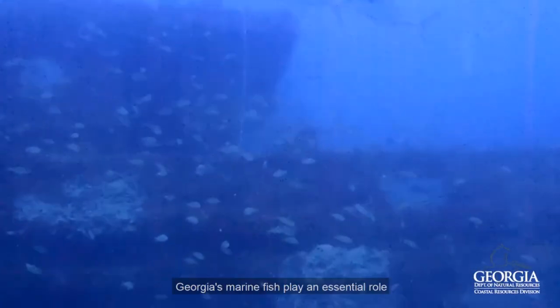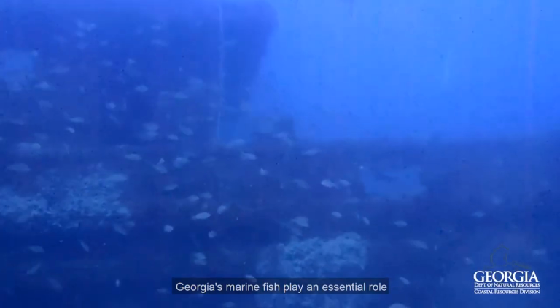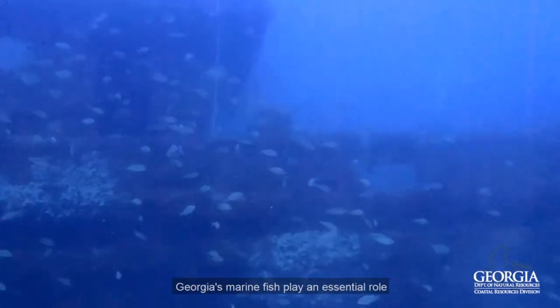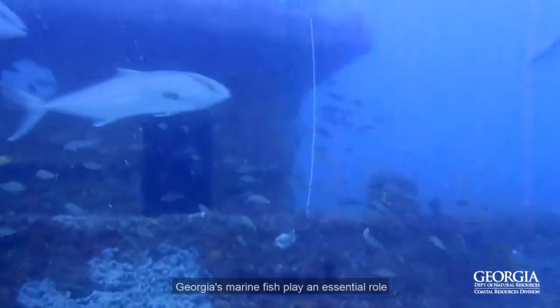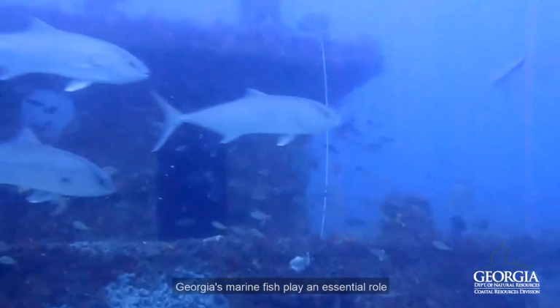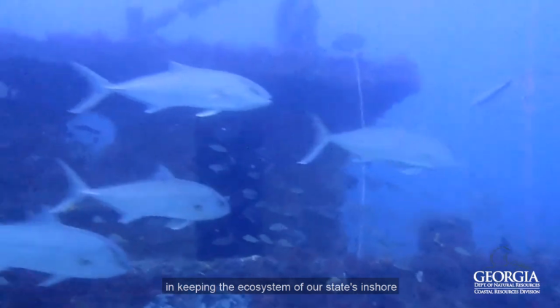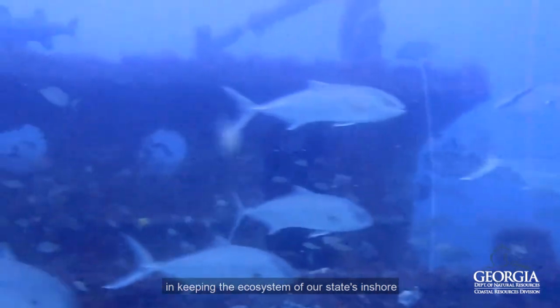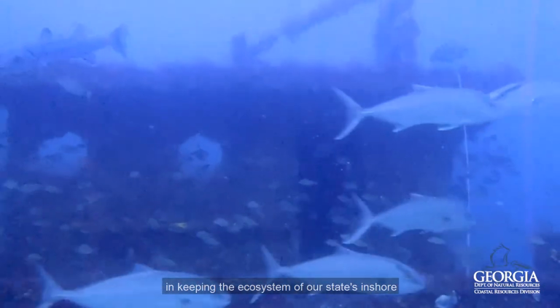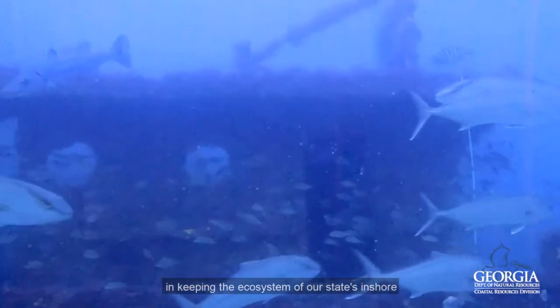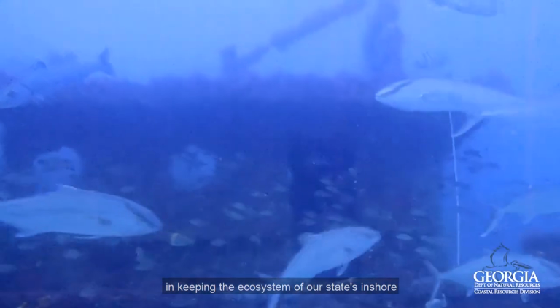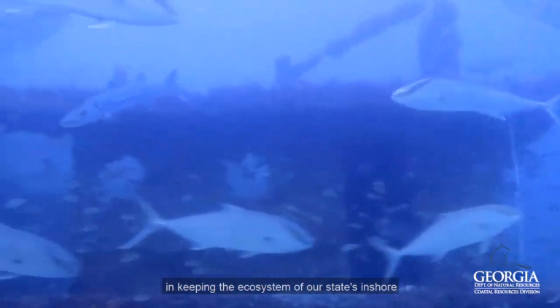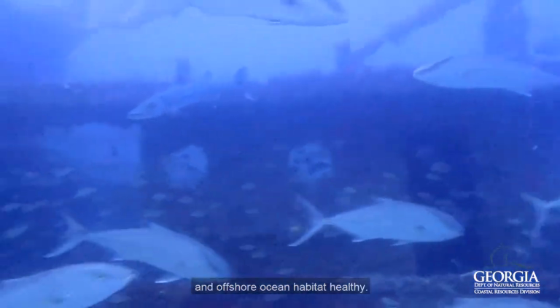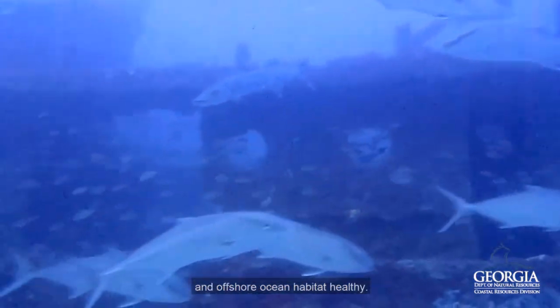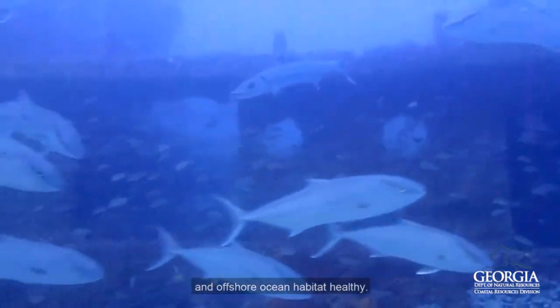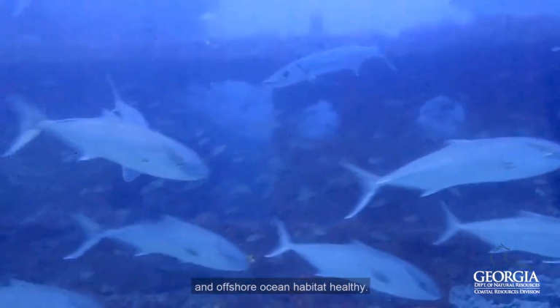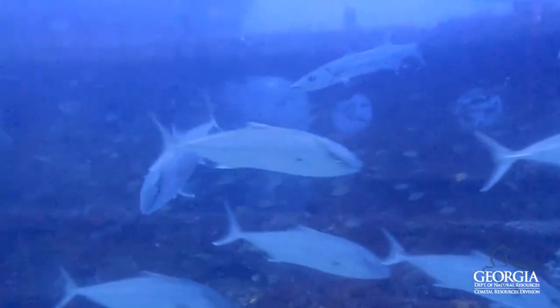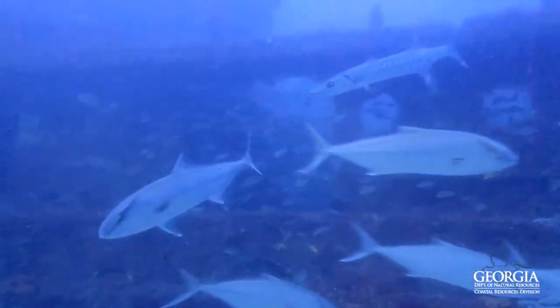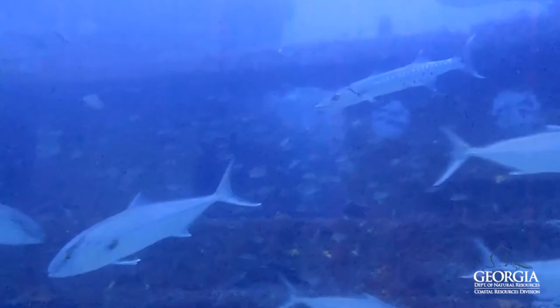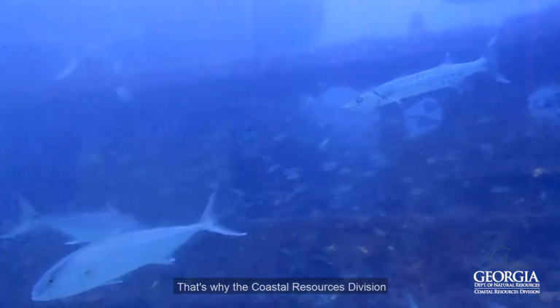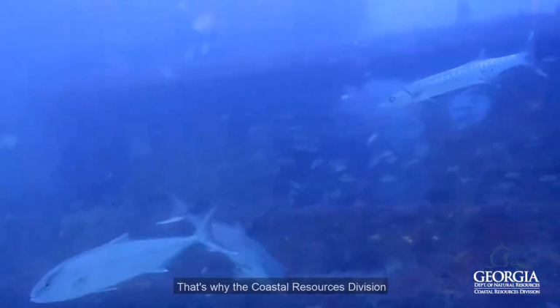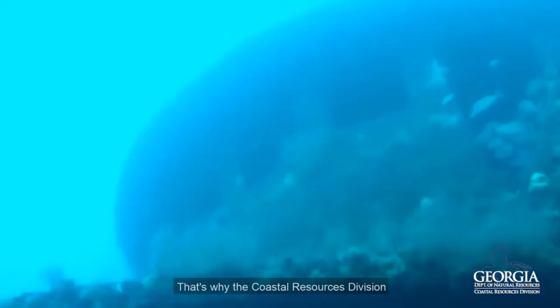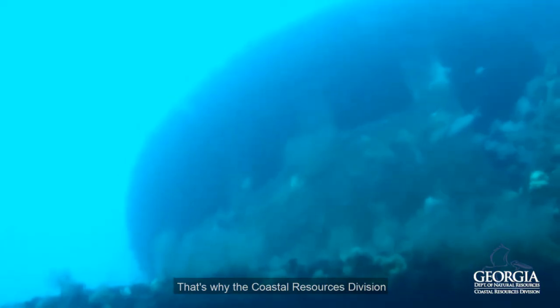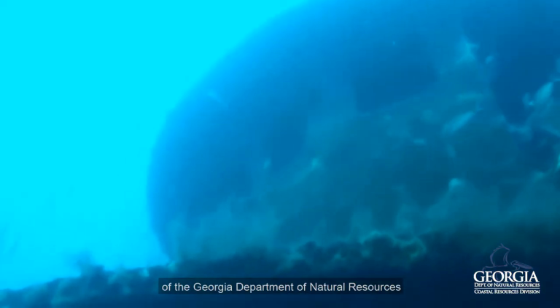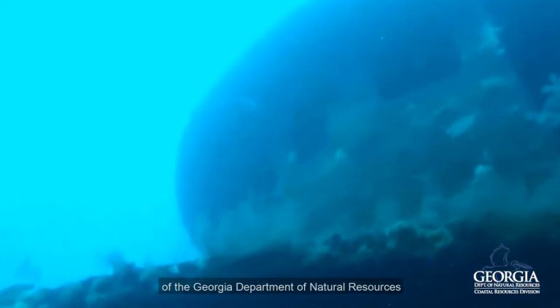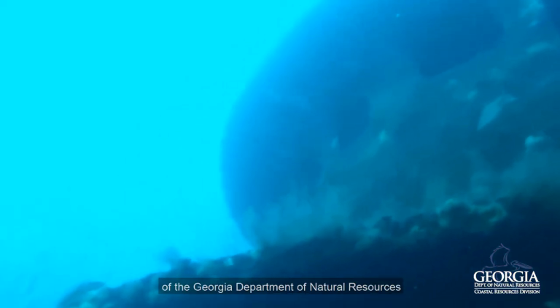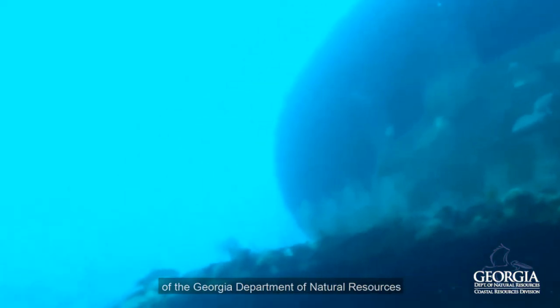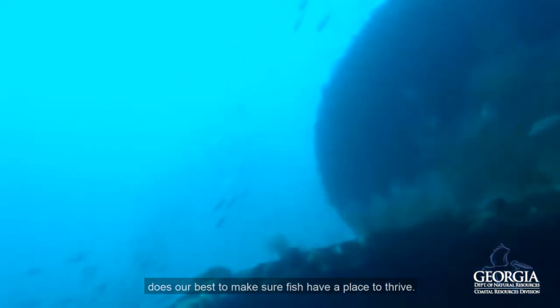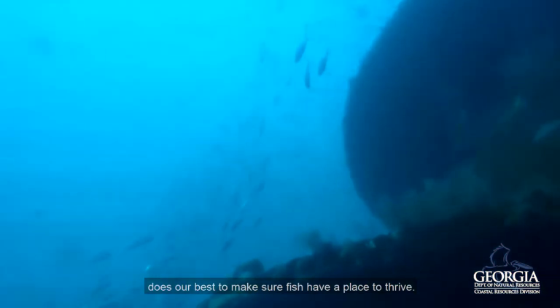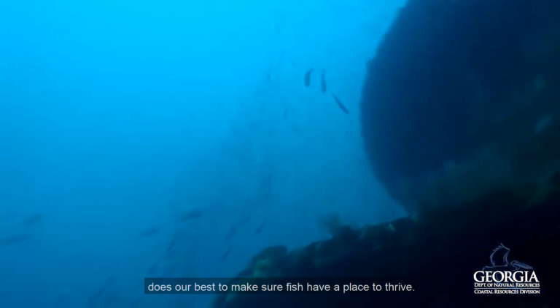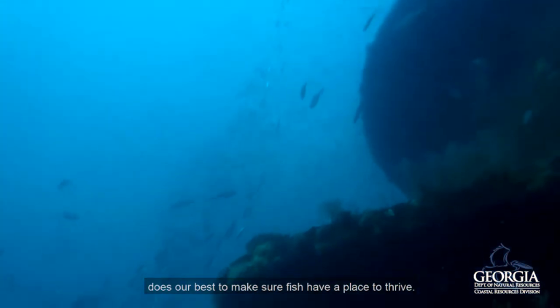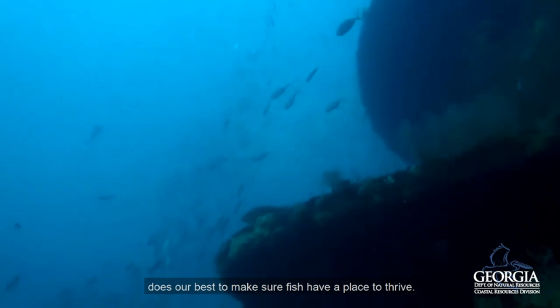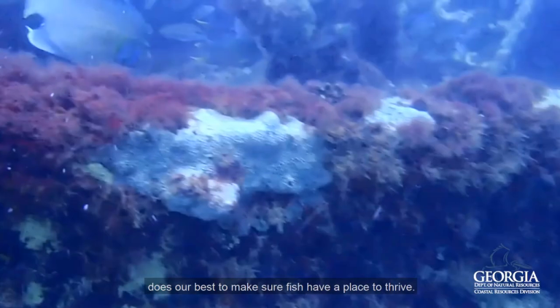Georgia's marine fish play an essential role in keeping the ecosystems of our state's inshore and offshore ocean habitats healthy. That's why the Coastal Resources Division of the Georgia Department of Natural Resources does our best to make sure fish have a place to thrive.